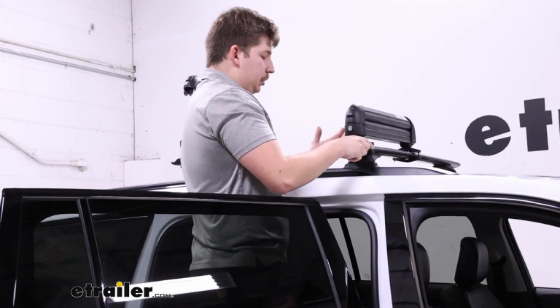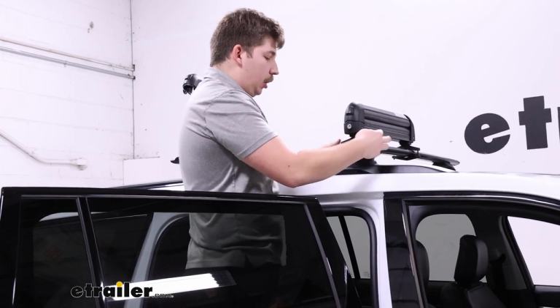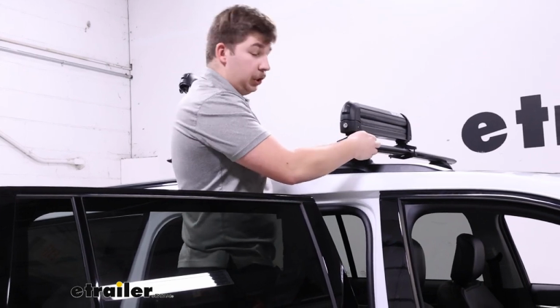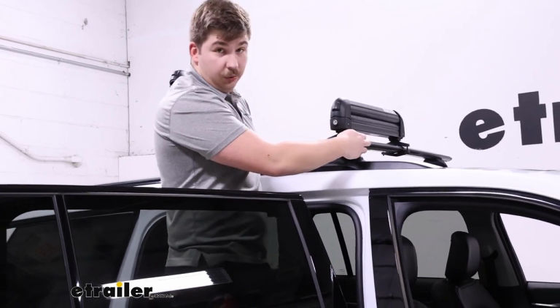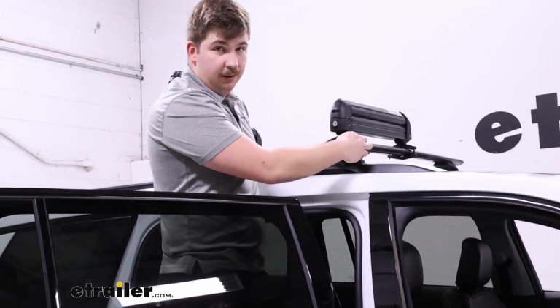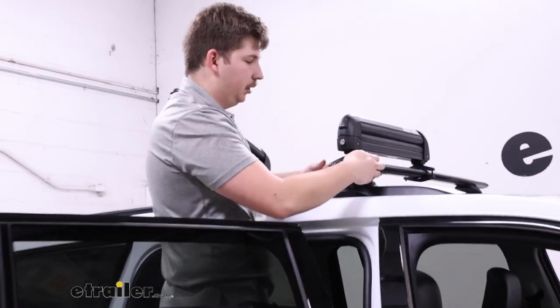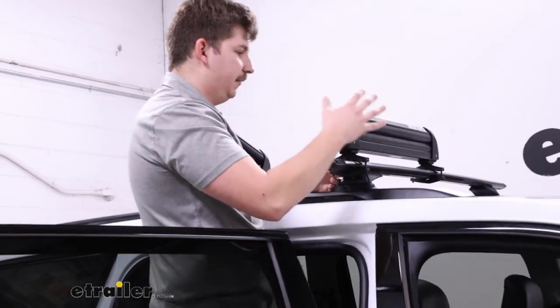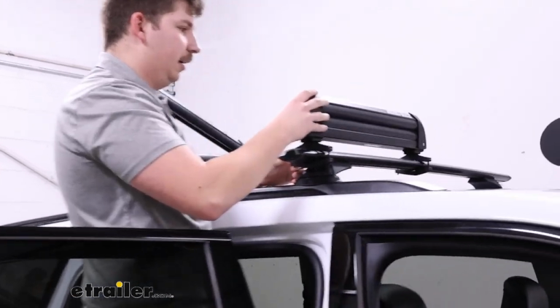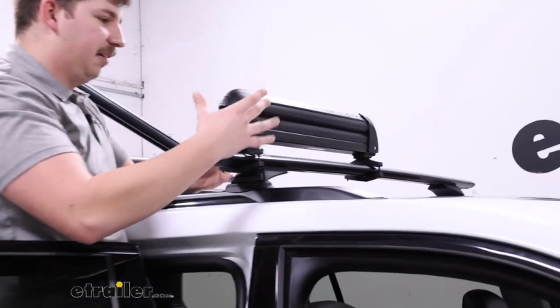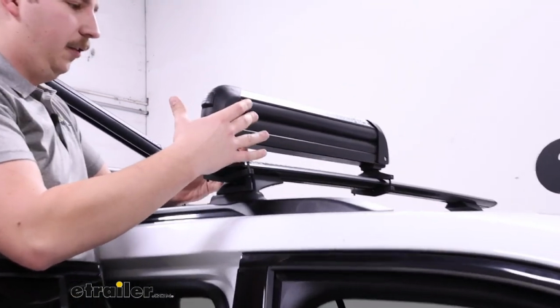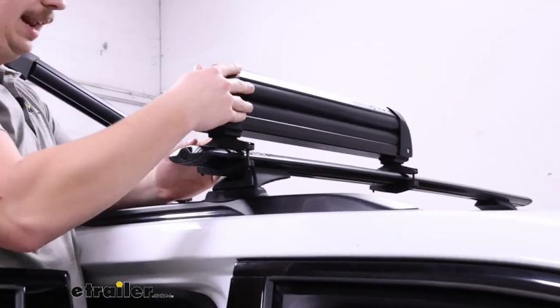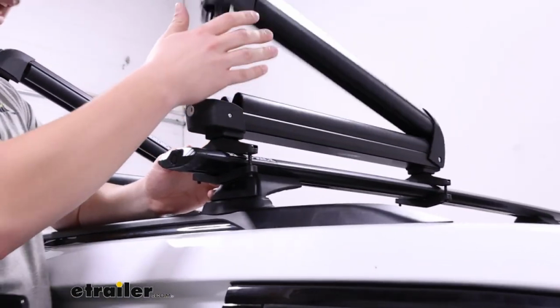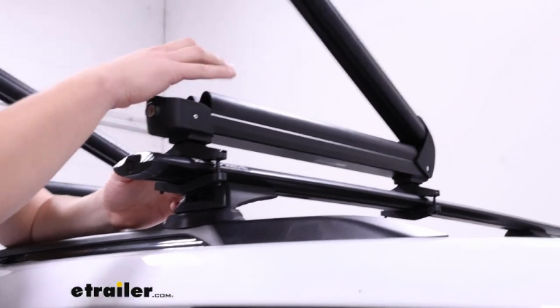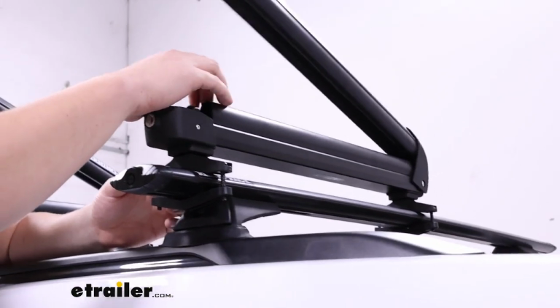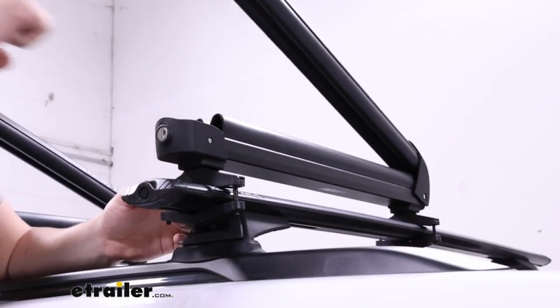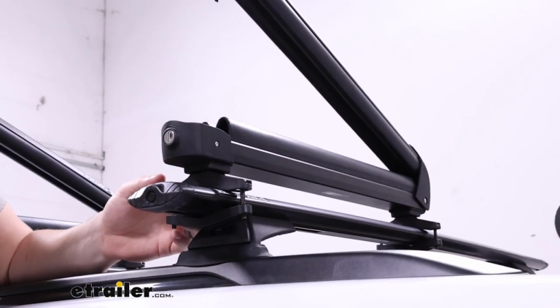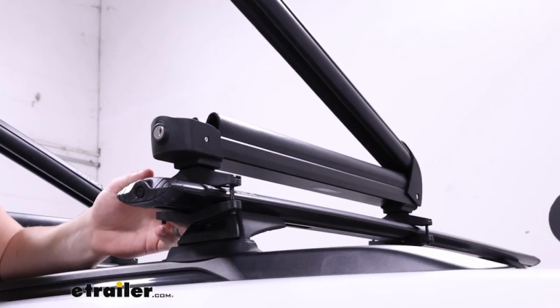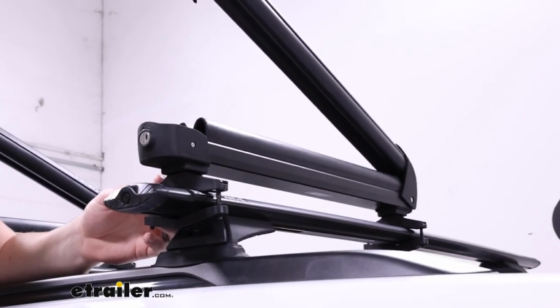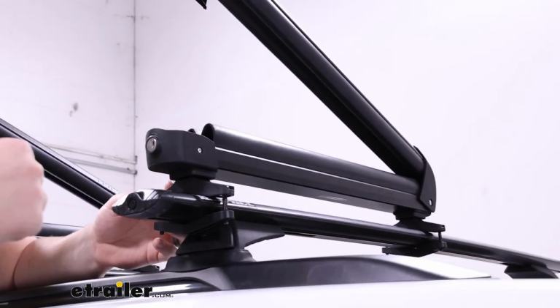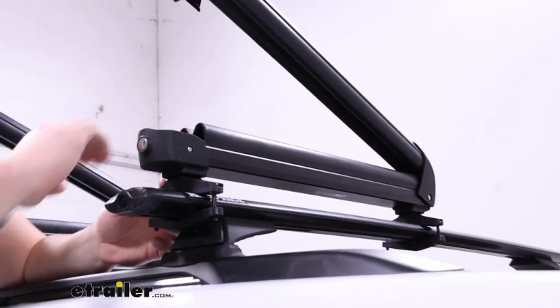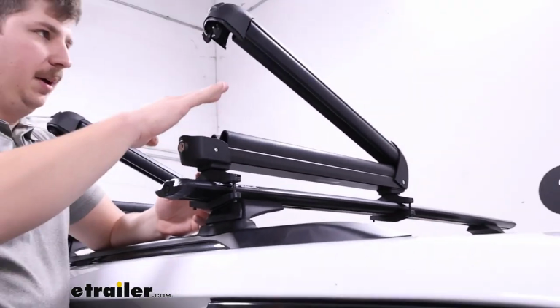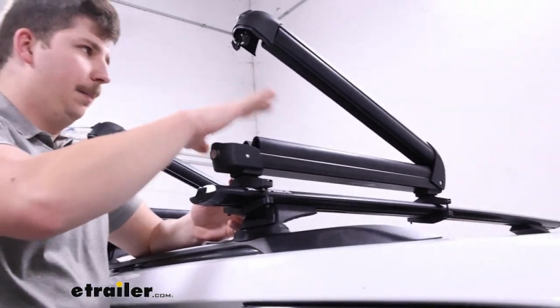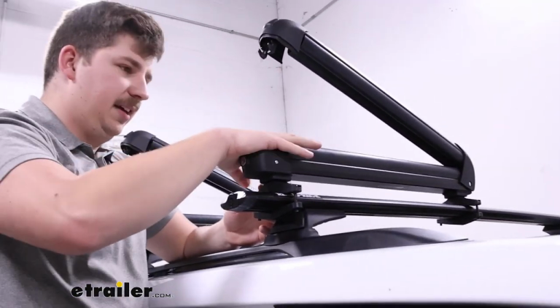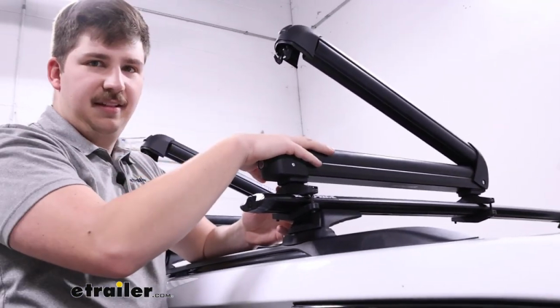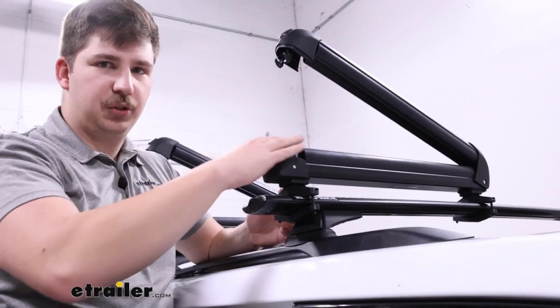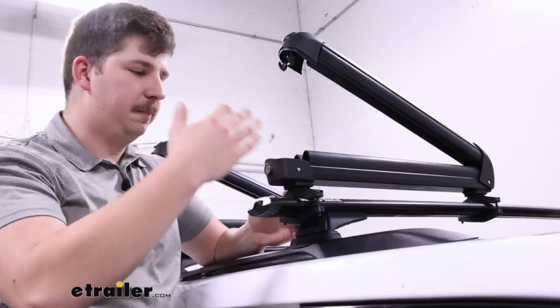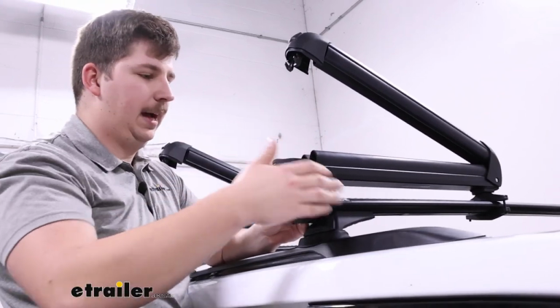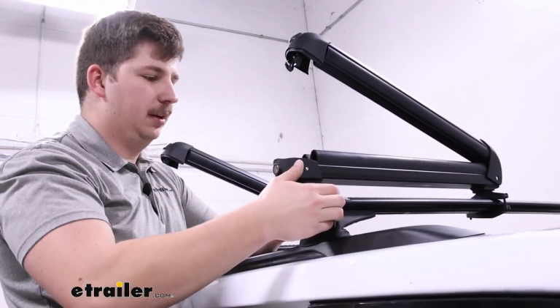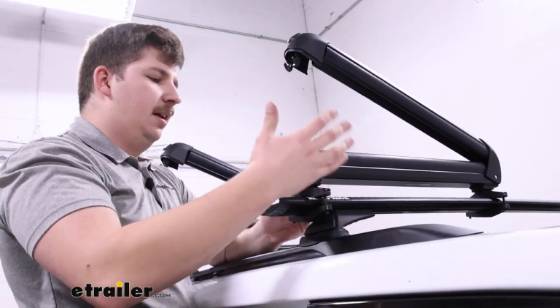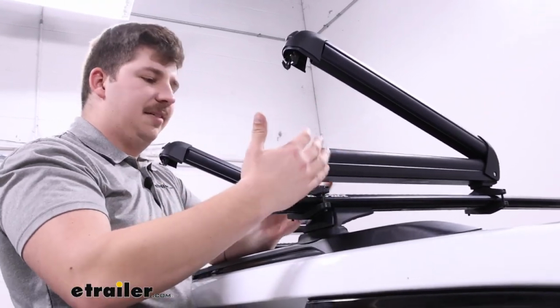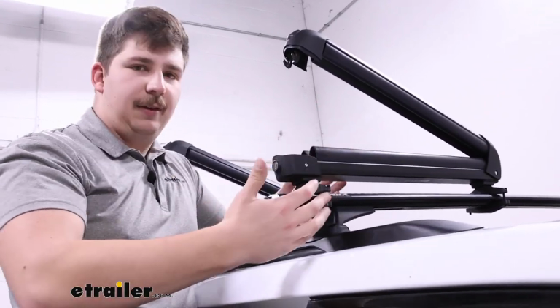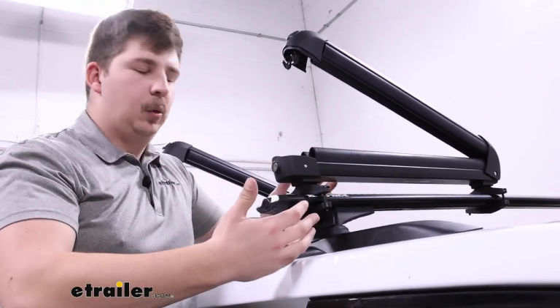You could go with the Kuat Grip — that's an alternative carrier of this style — but it actually has bottom sliding trays that bring your gear out to you. Compared to this, though, it's a much more expensive option, so it's not going to be for everyone.